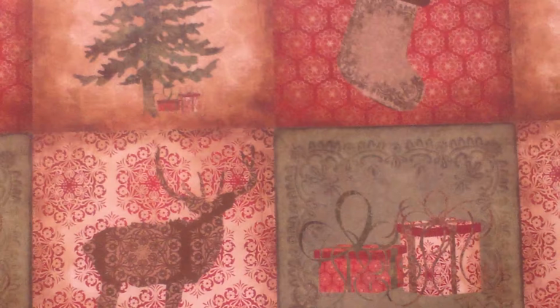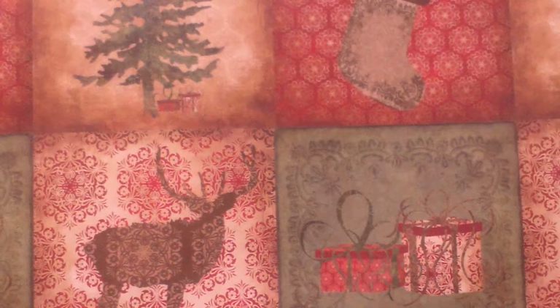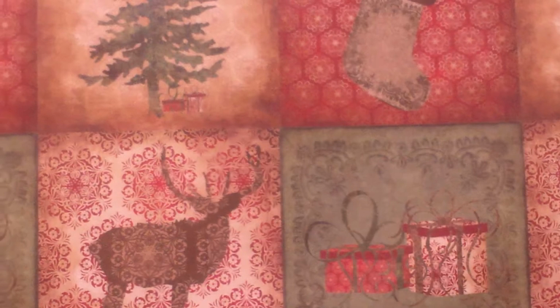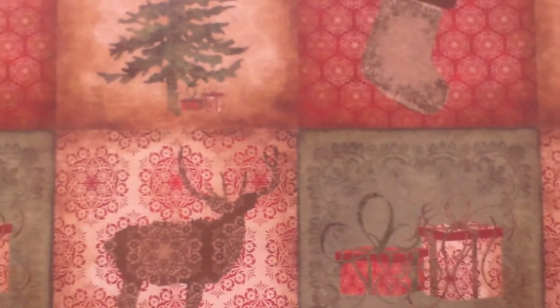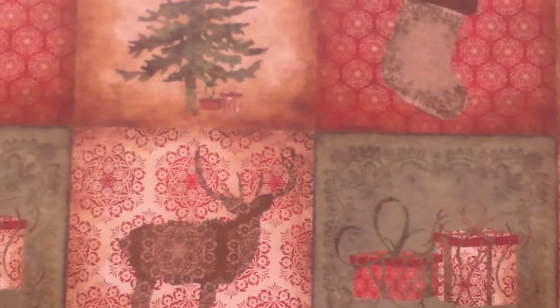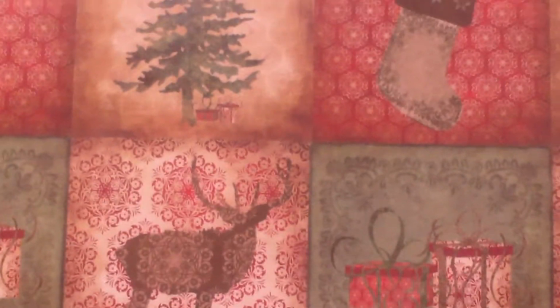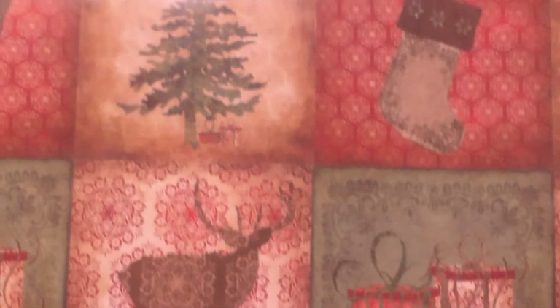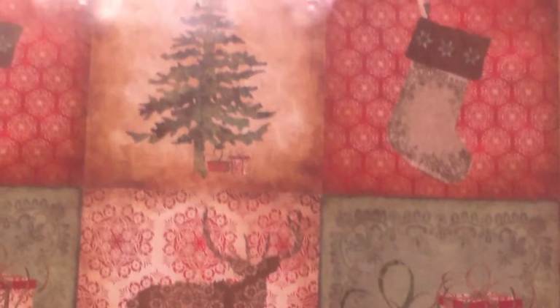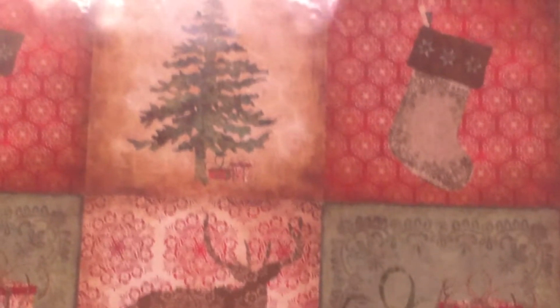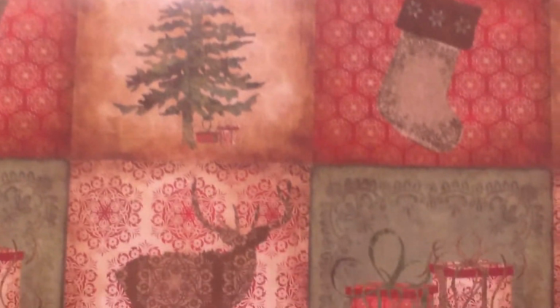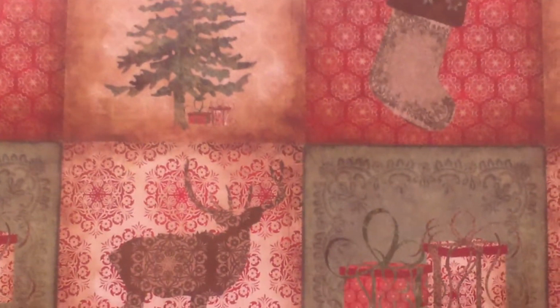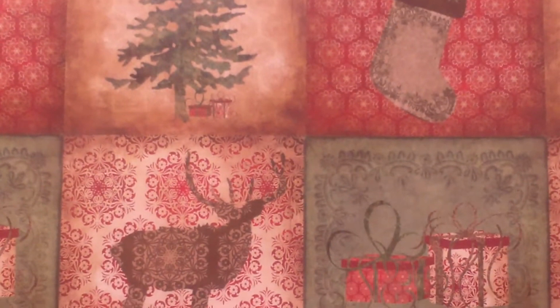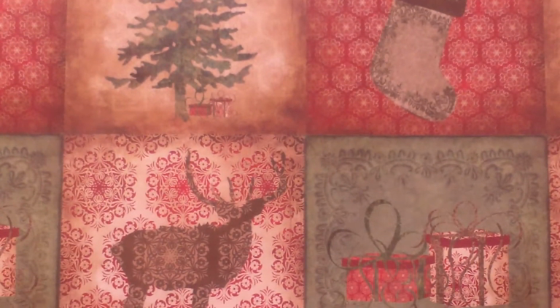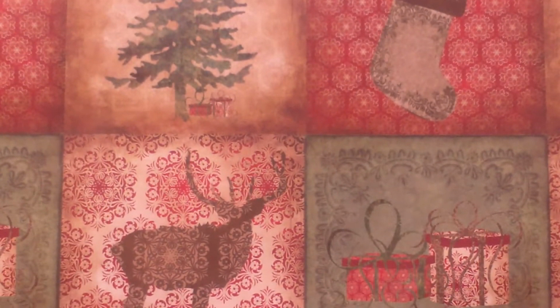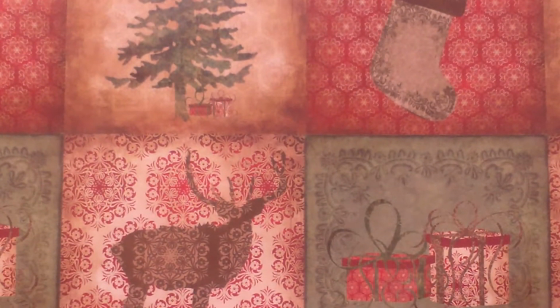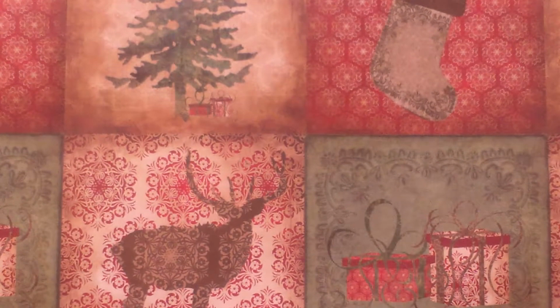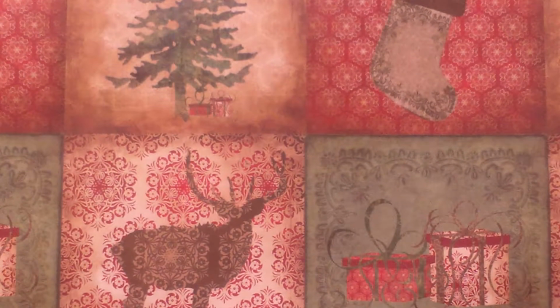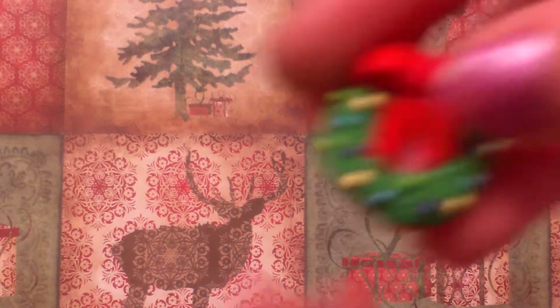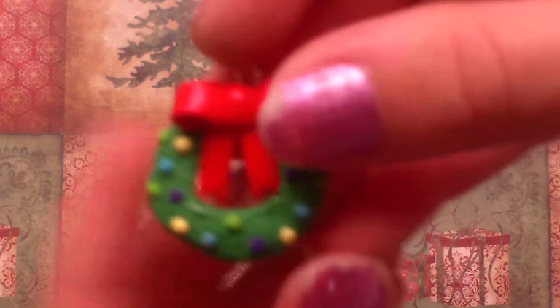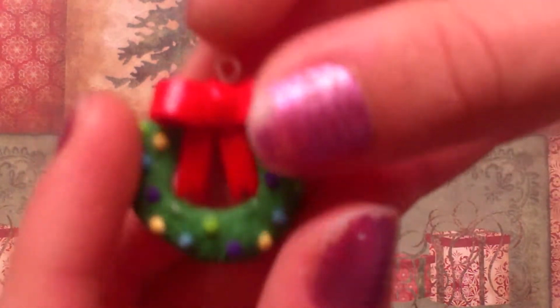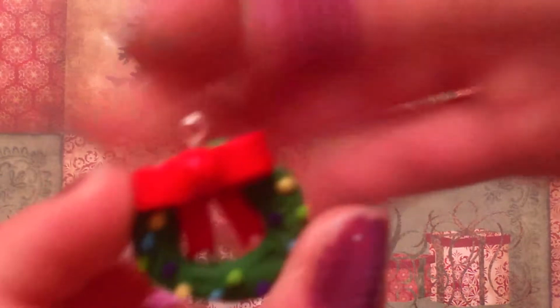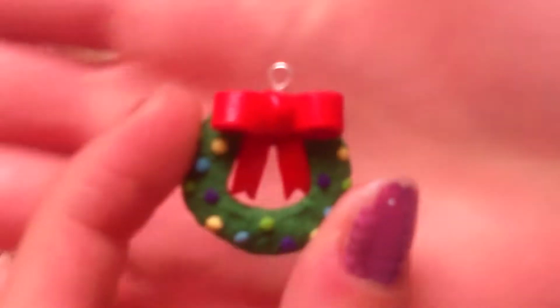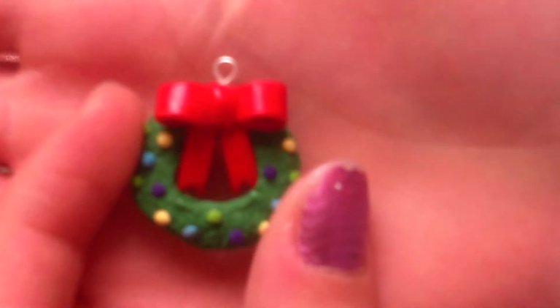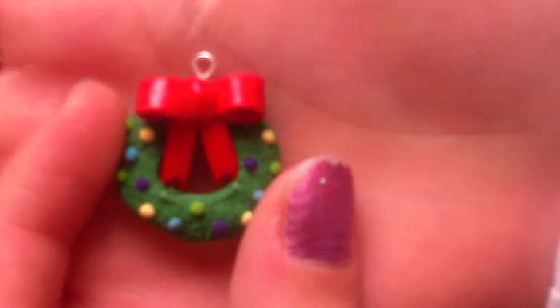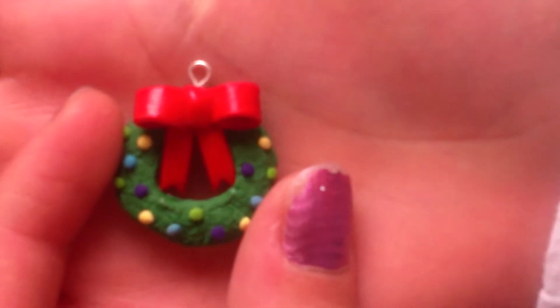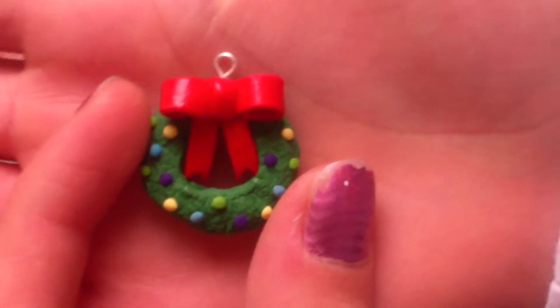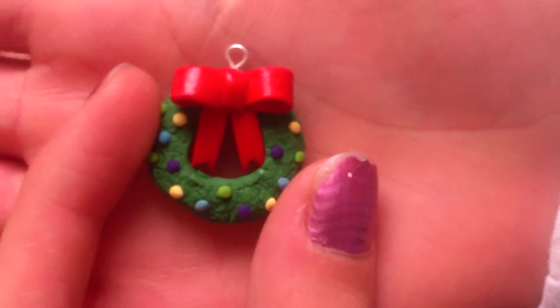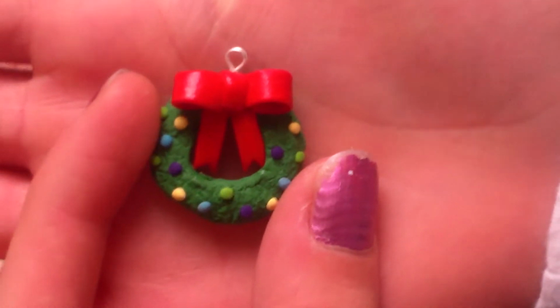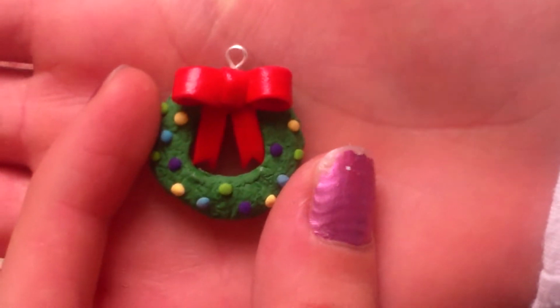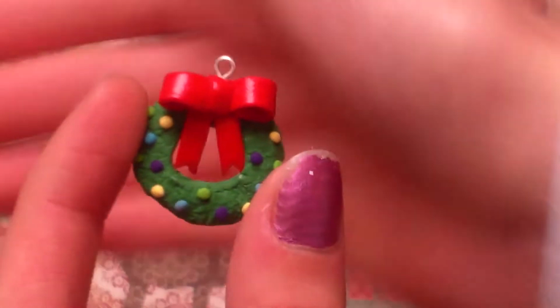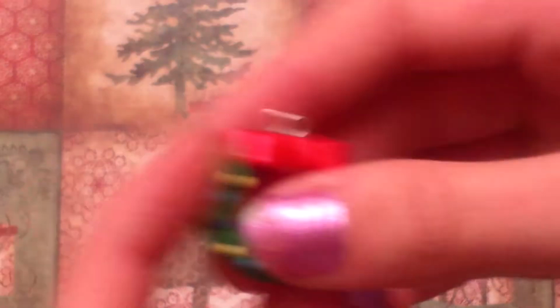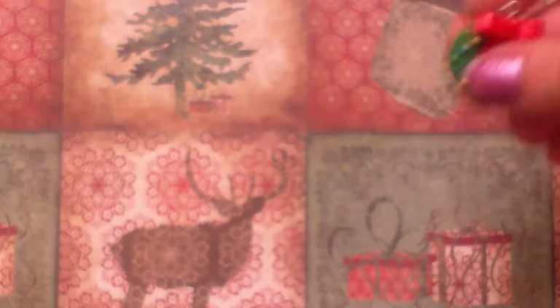Hi guys, this is All Things Cupcake 2000 and today I'm going to be showing you how to make this really adorable Christmas wreath. So yeah, let's get started.